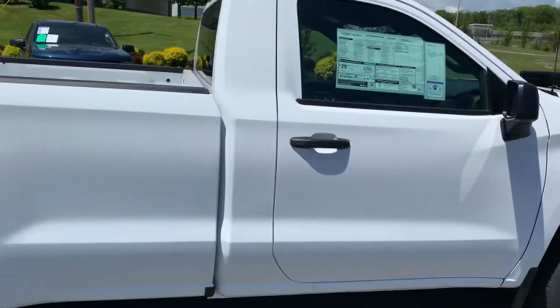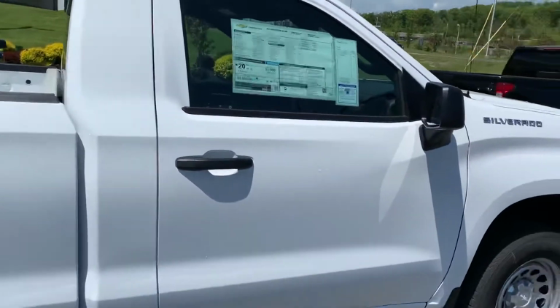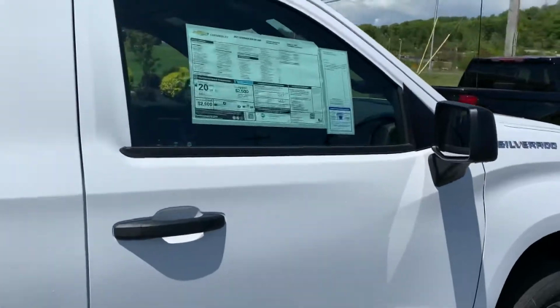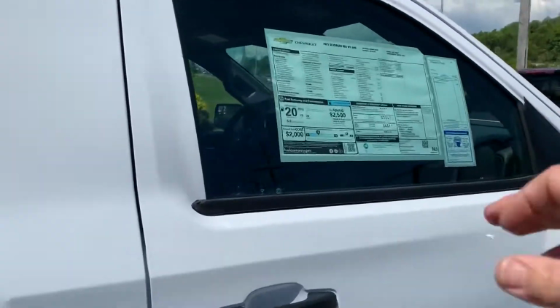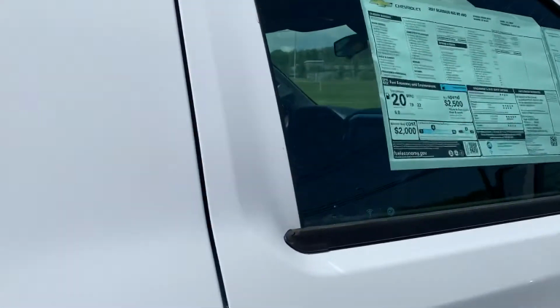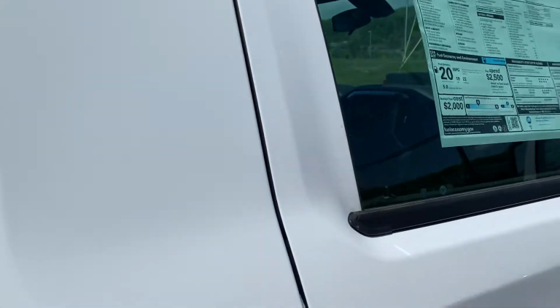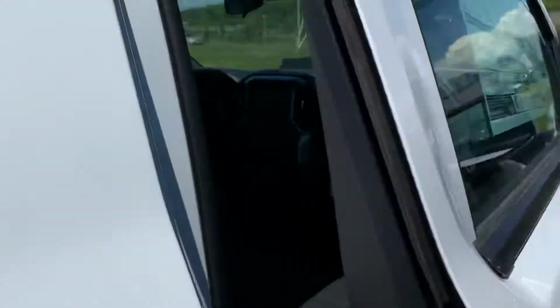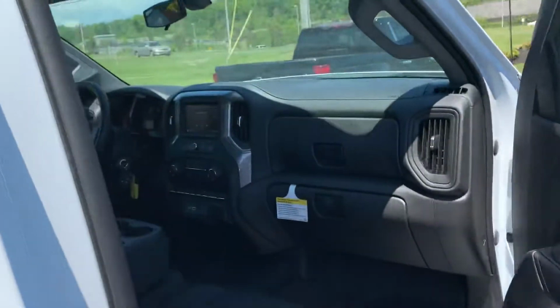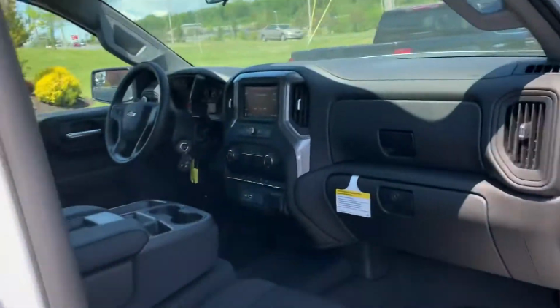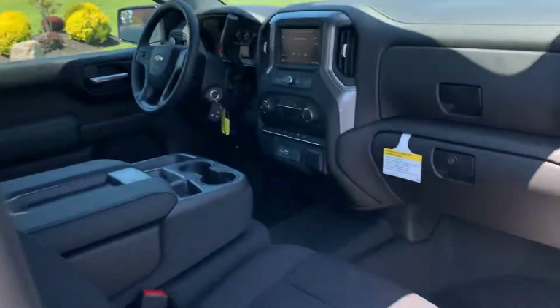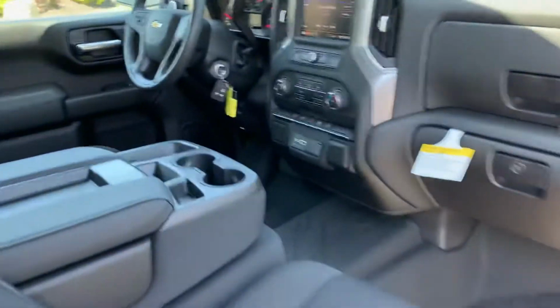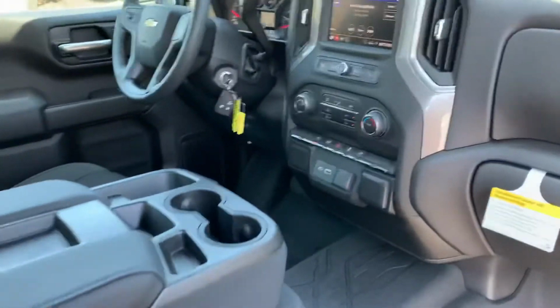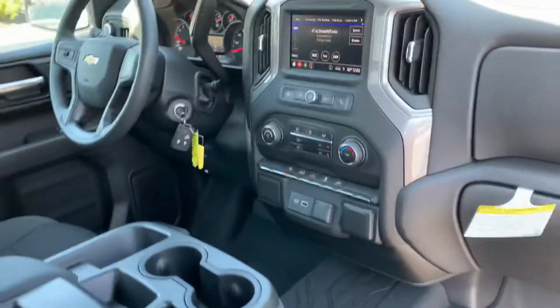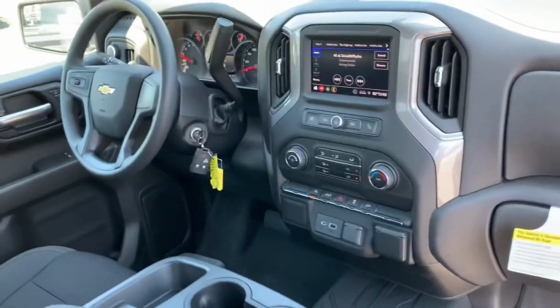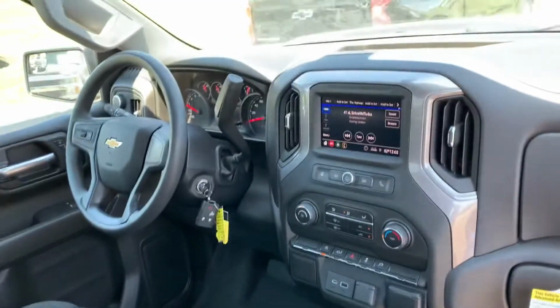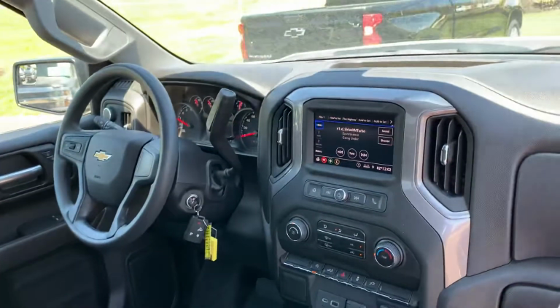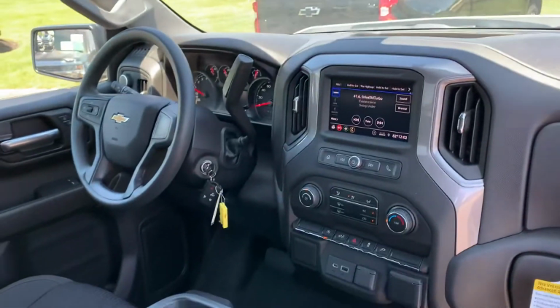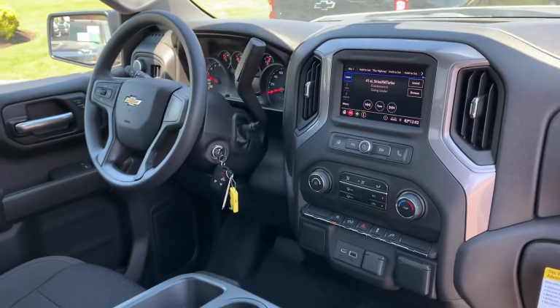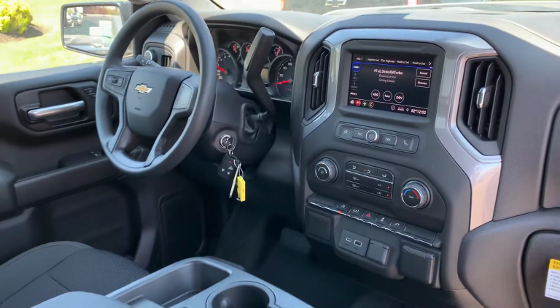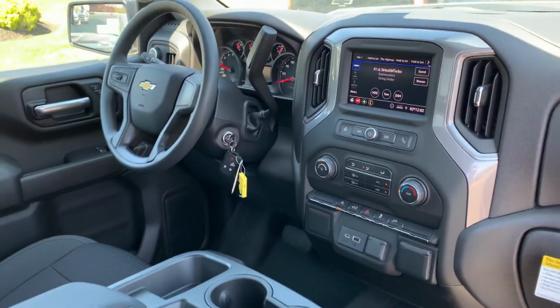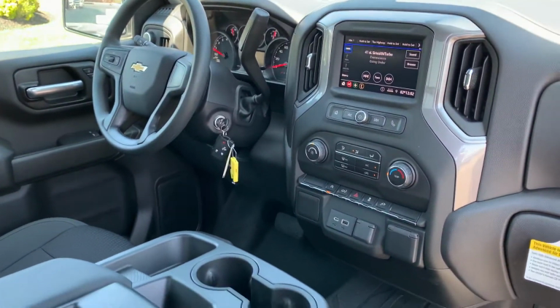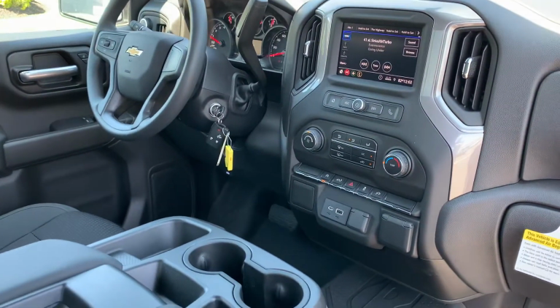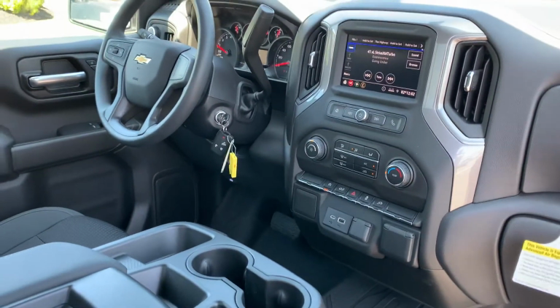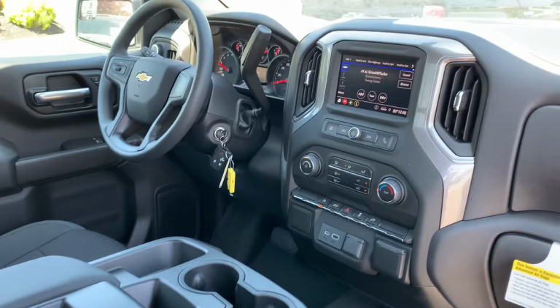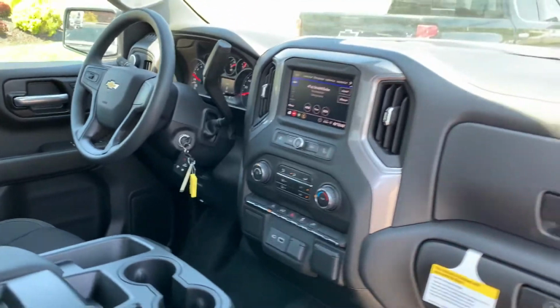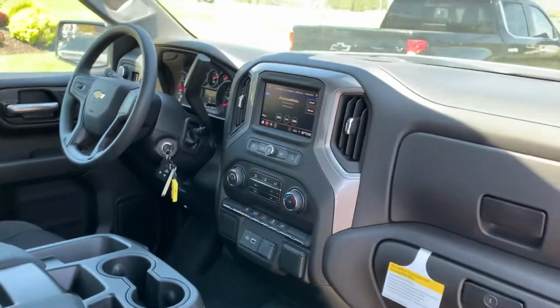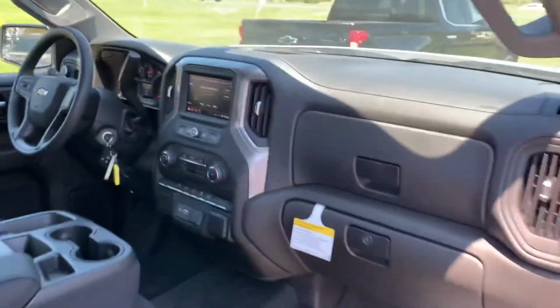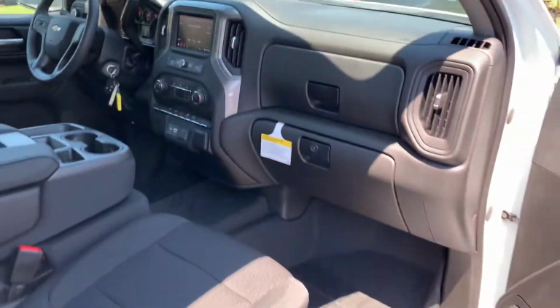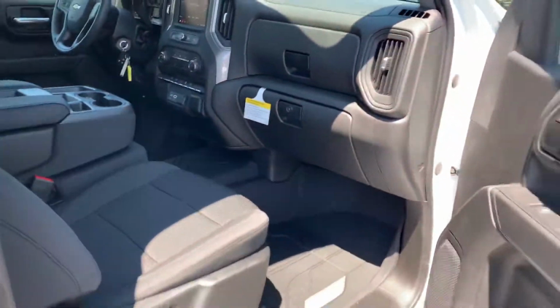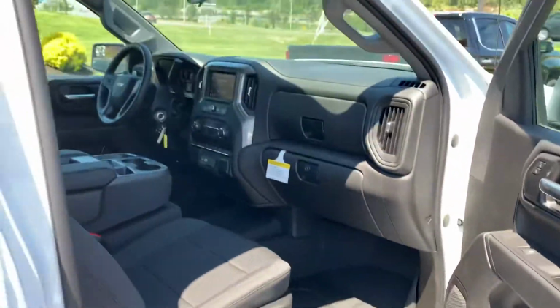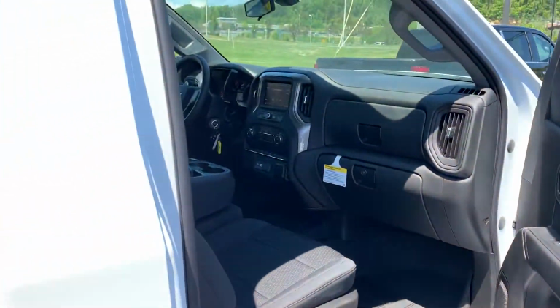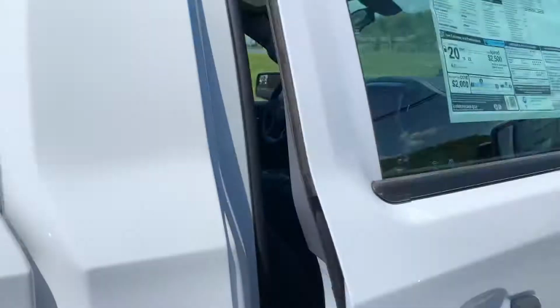Get you a shot of the interior. Apple CarPlay, Android Auto, Bluetooth. It's all set up.